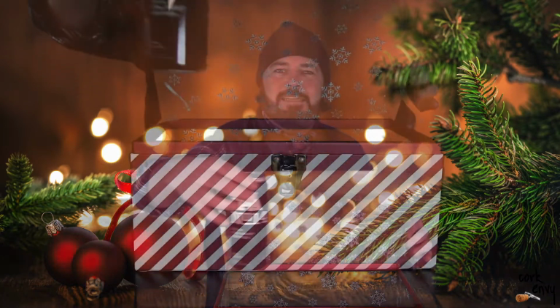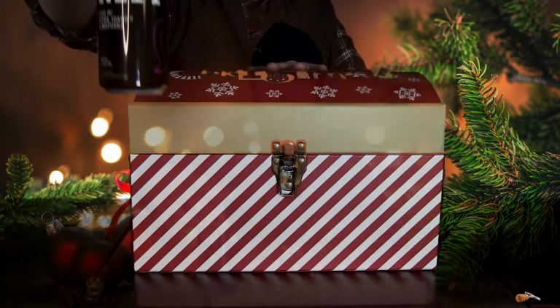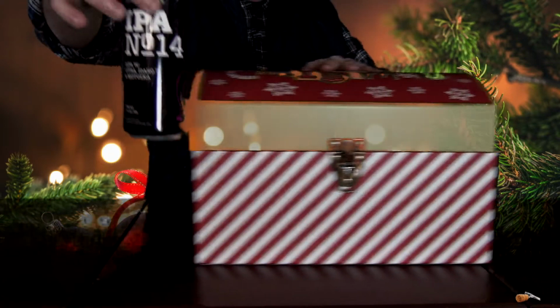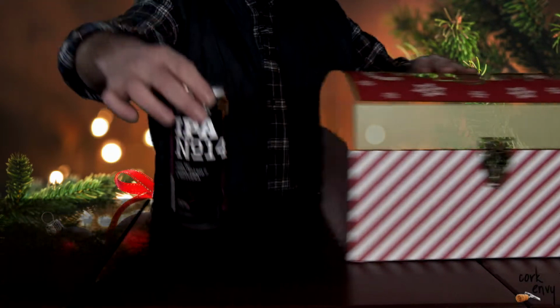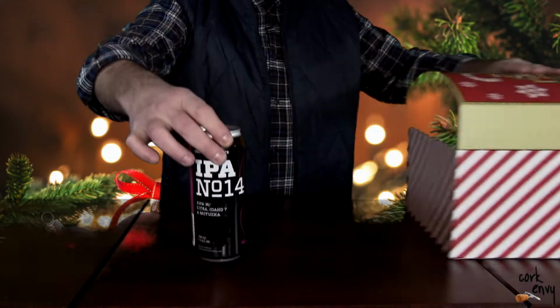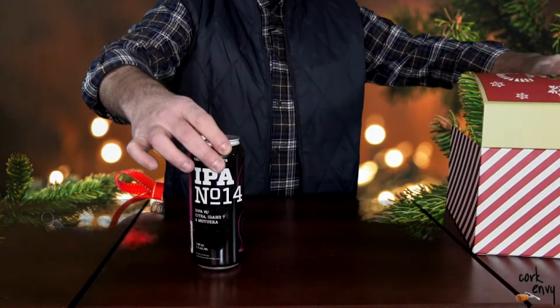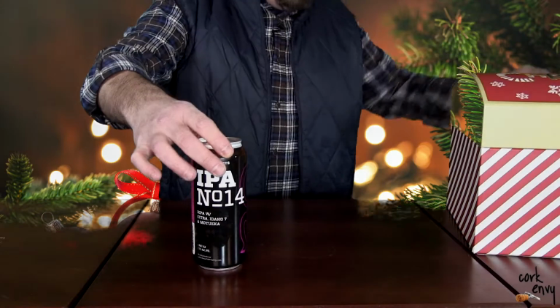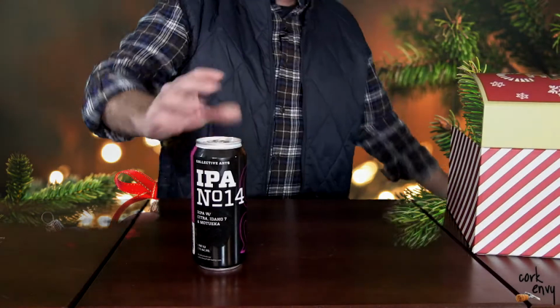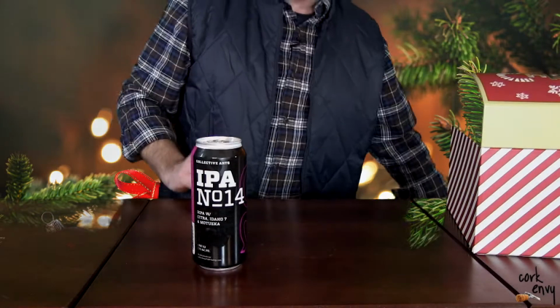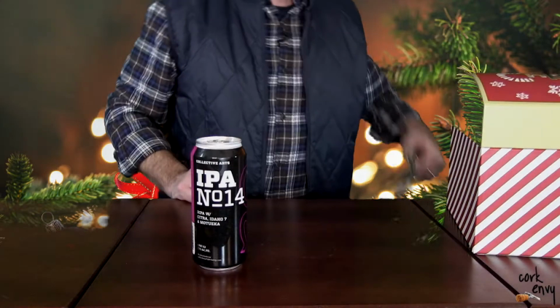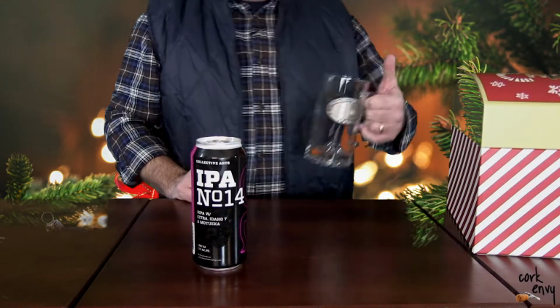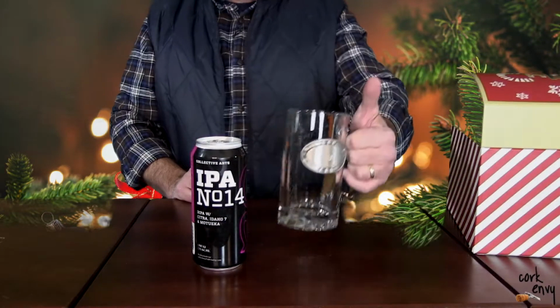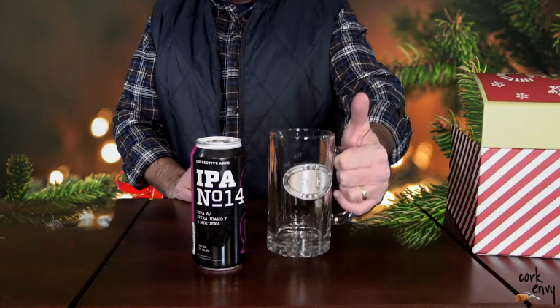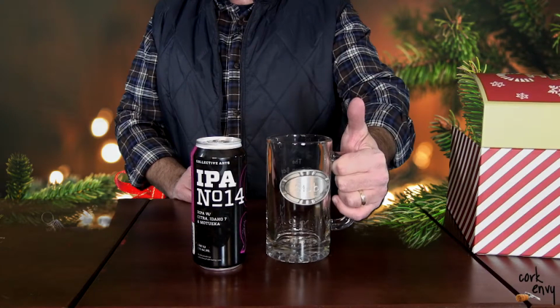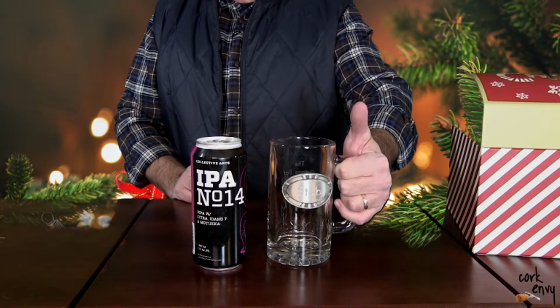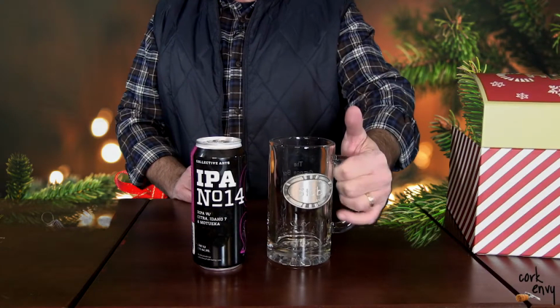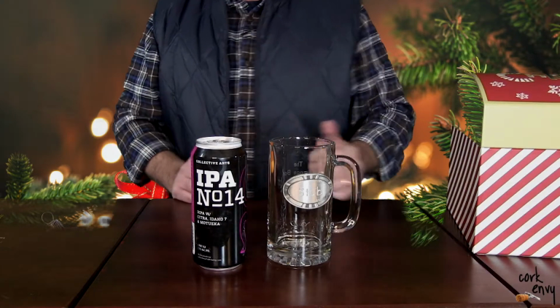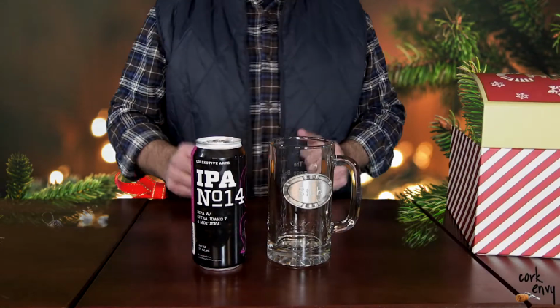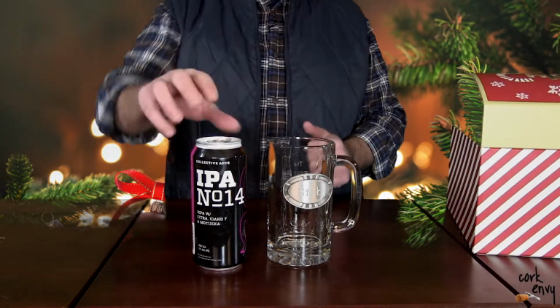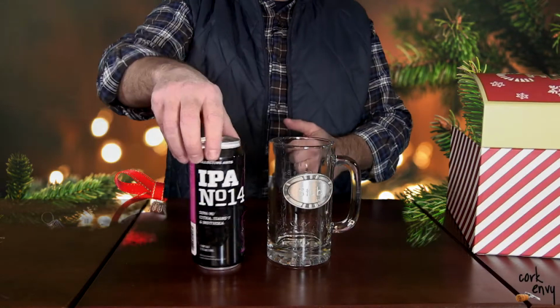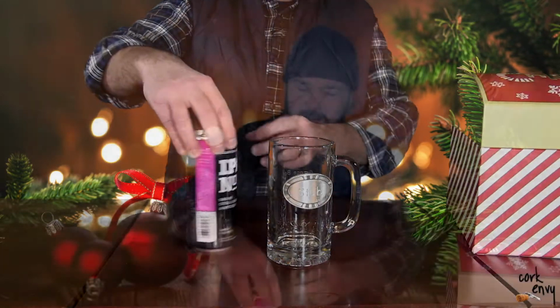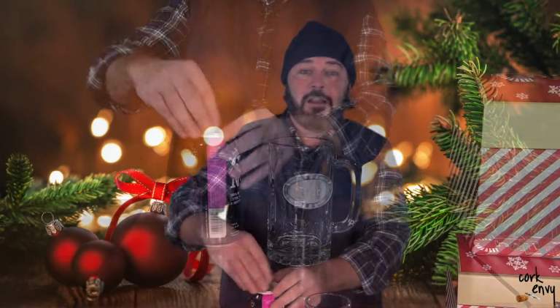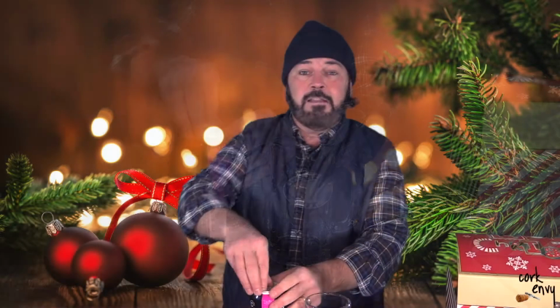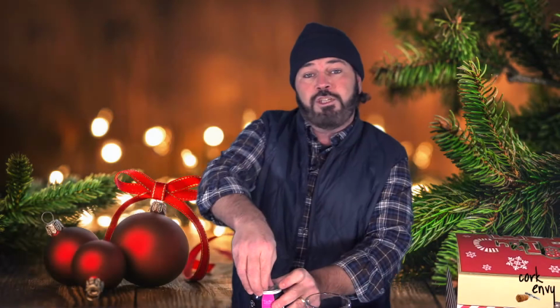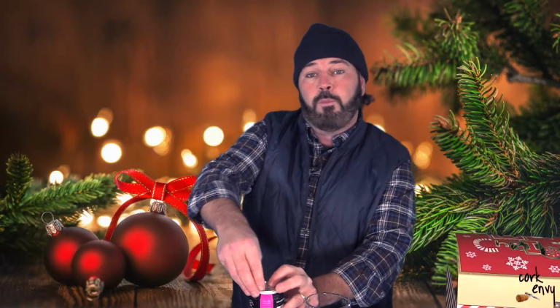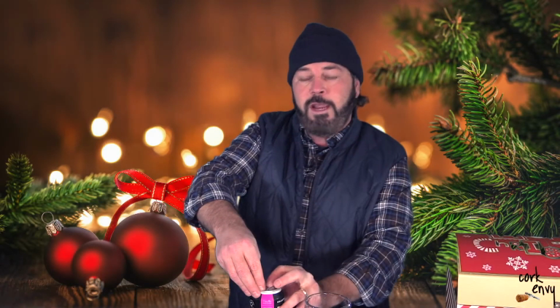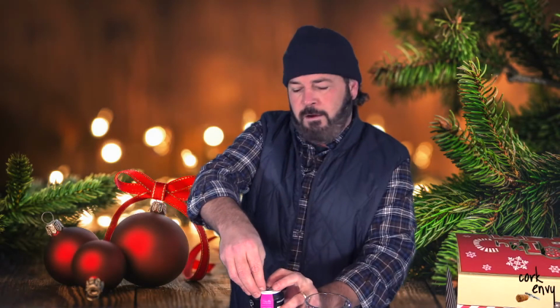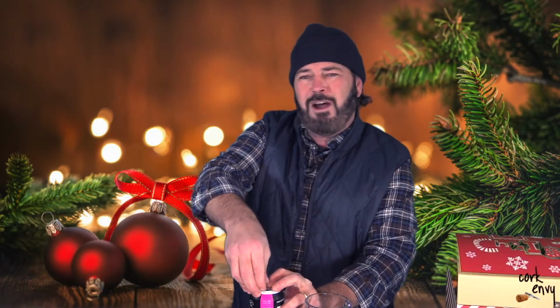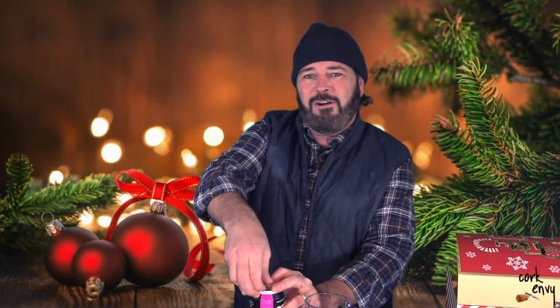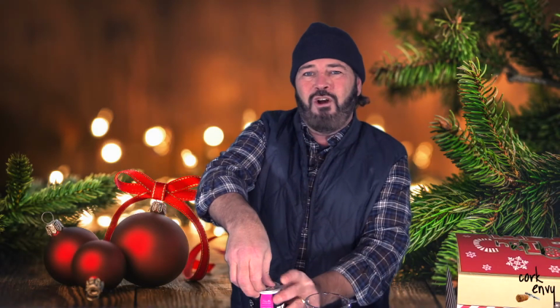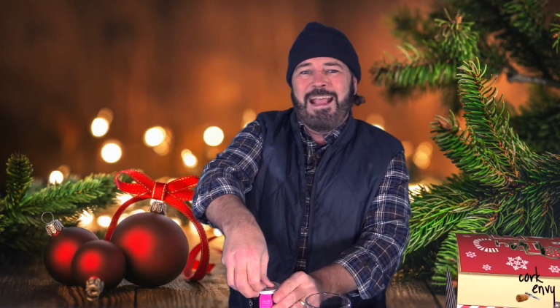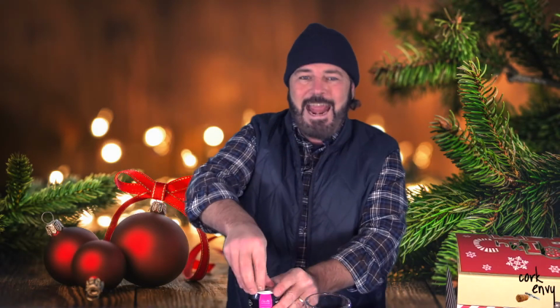Today we have a can of beer. This is the Collective Arts IPA number 14 out of Collective Arts Brewing from Ontario, Canada.